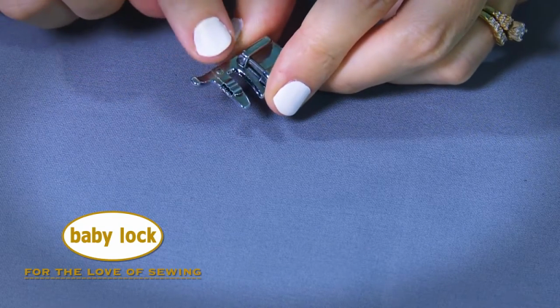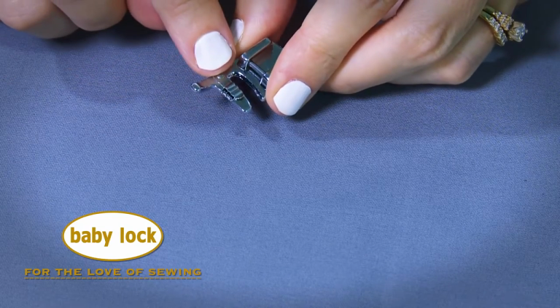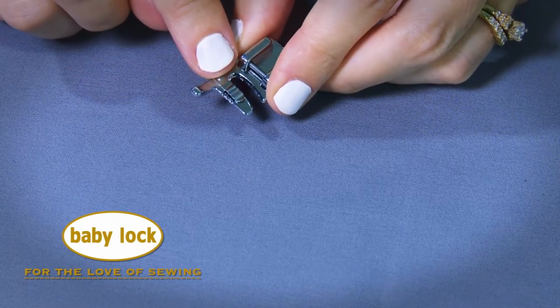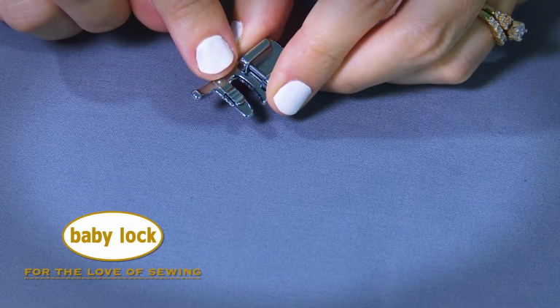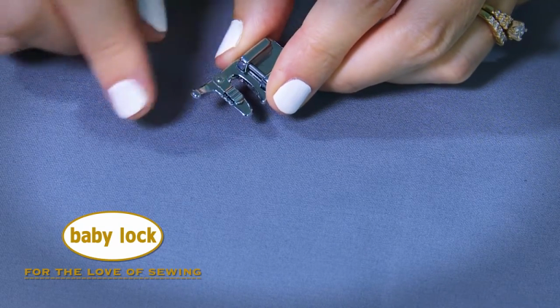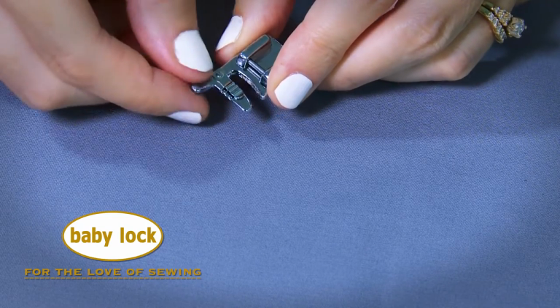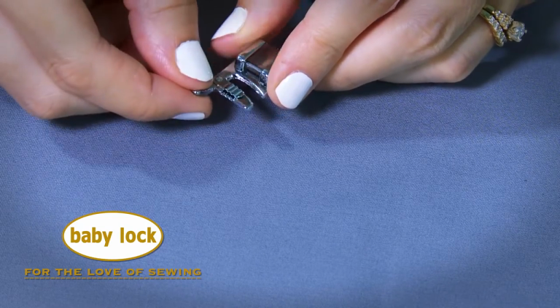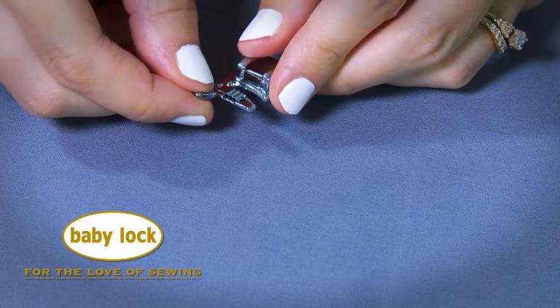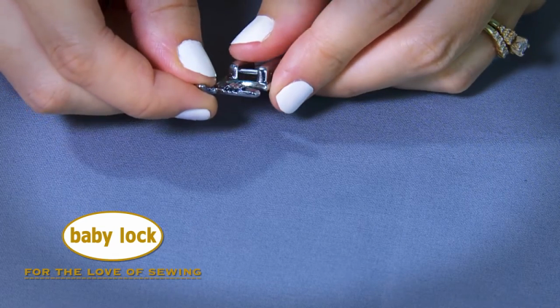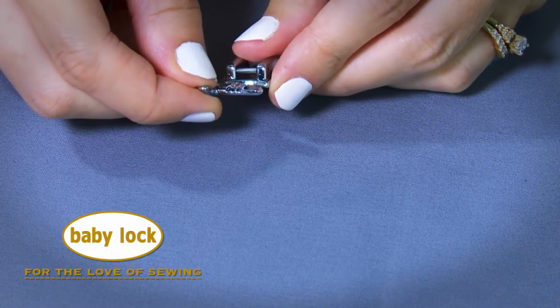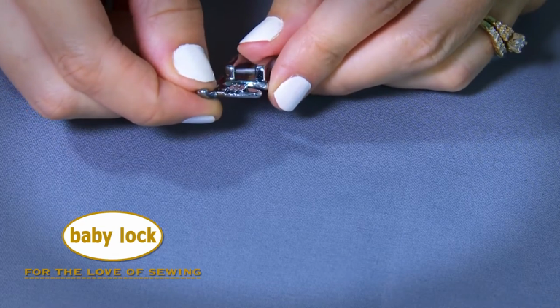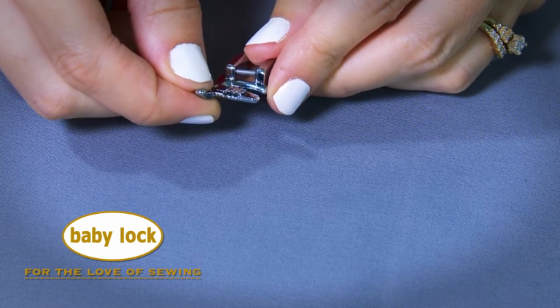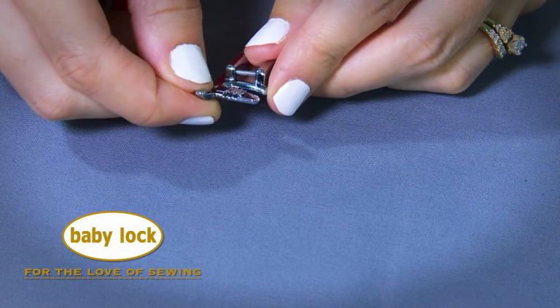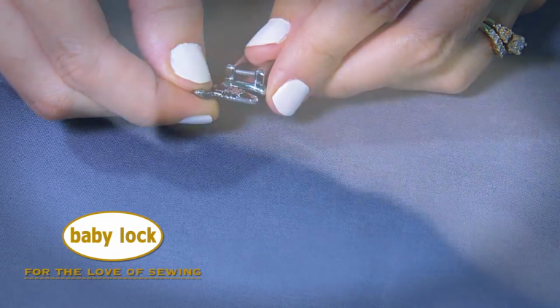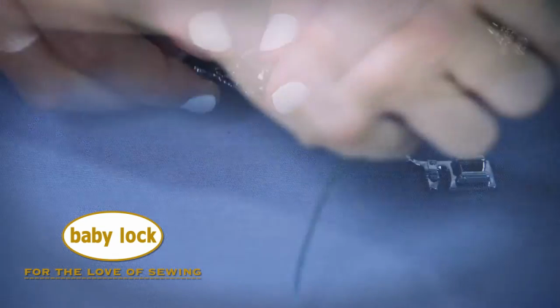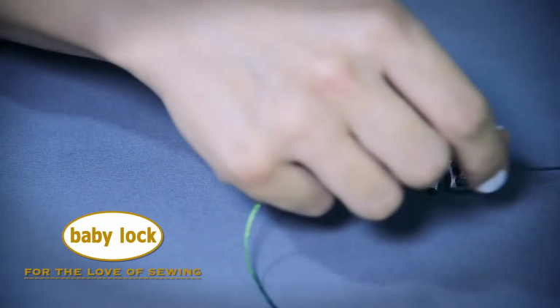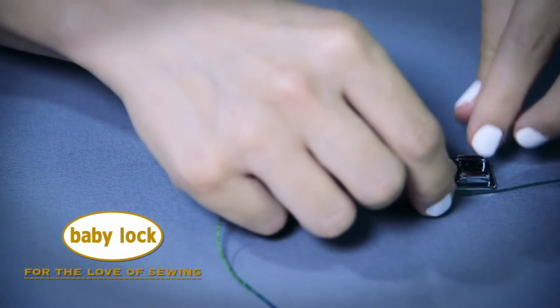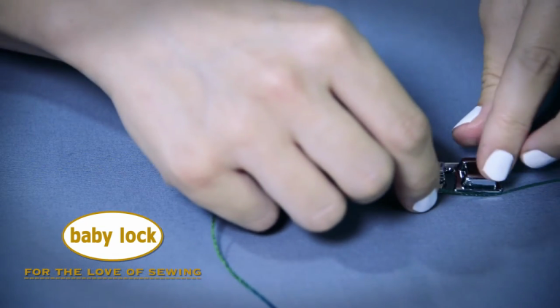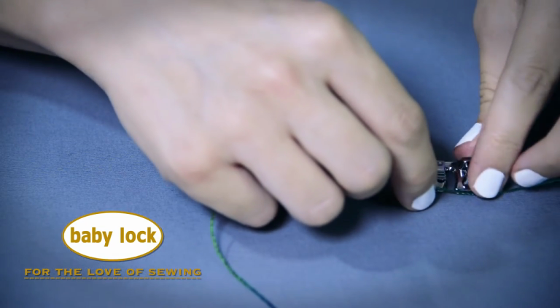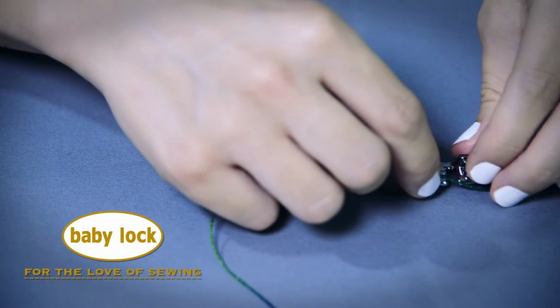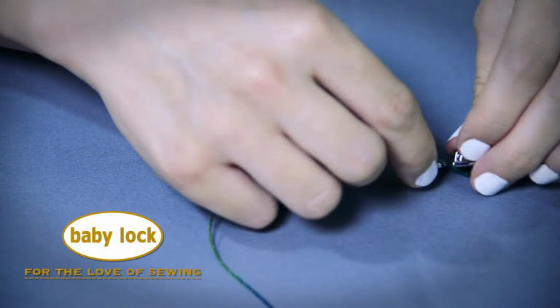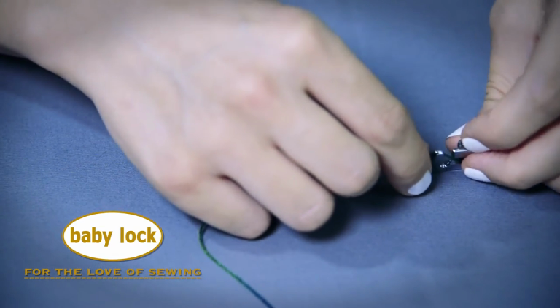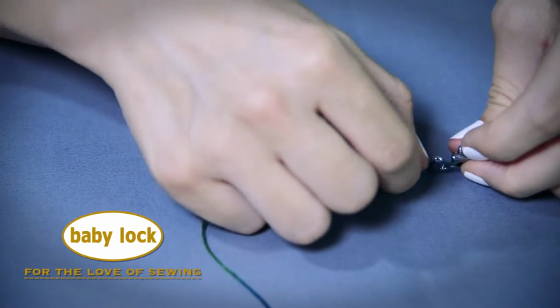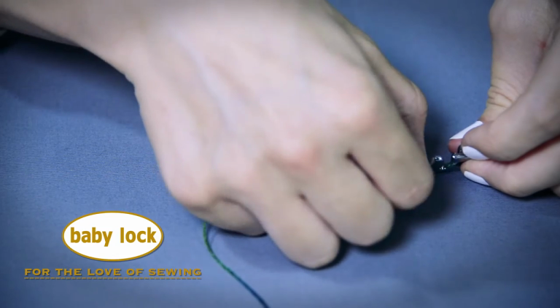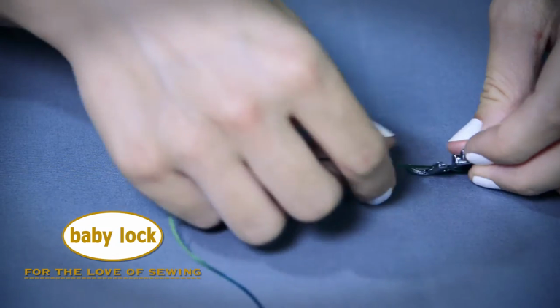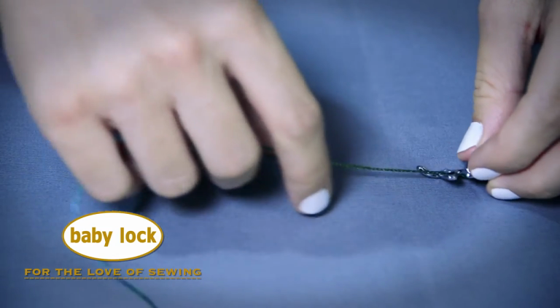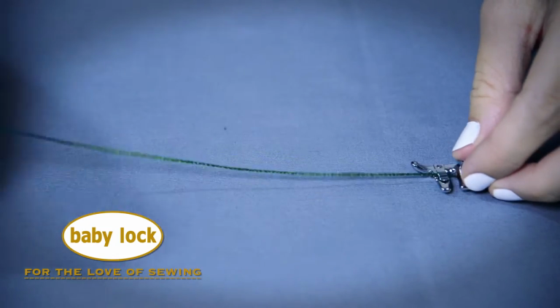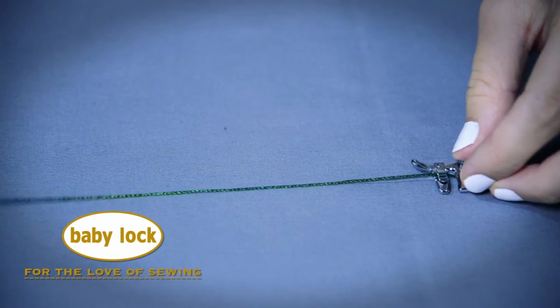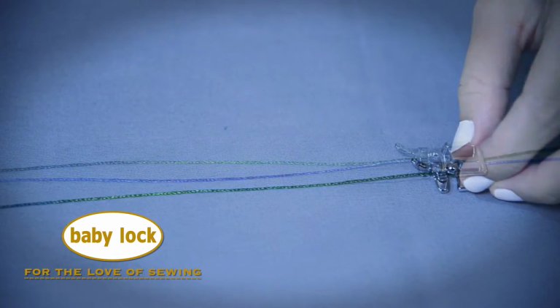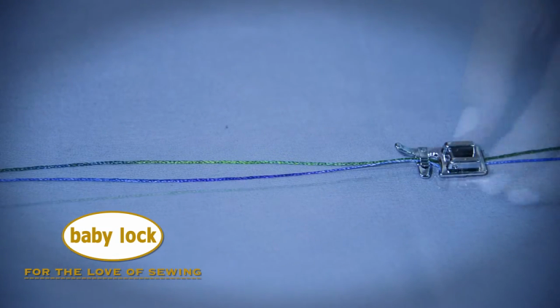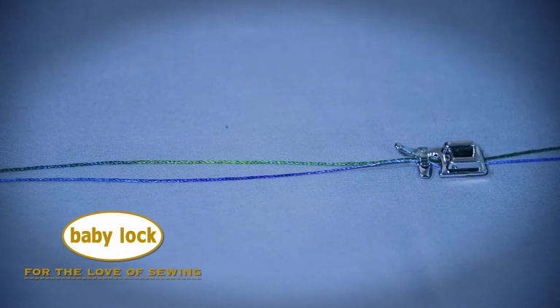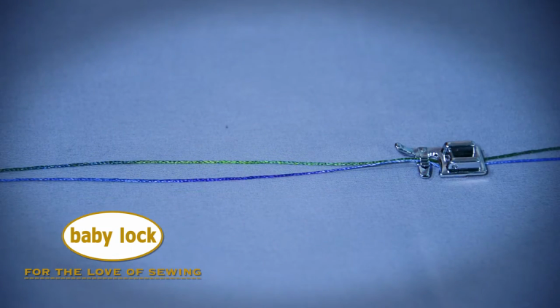These channels on top of the foot help guide up to 3 cords as you stitch them down, keeping your threads from tangling and ensuring the cords lie flat and perfectly parallel with one another.